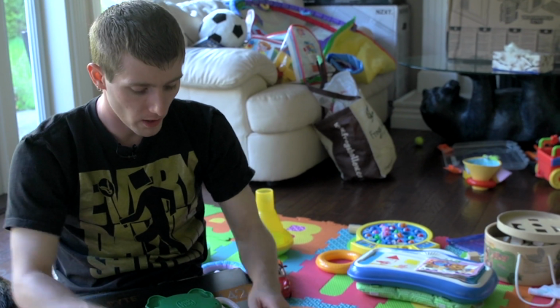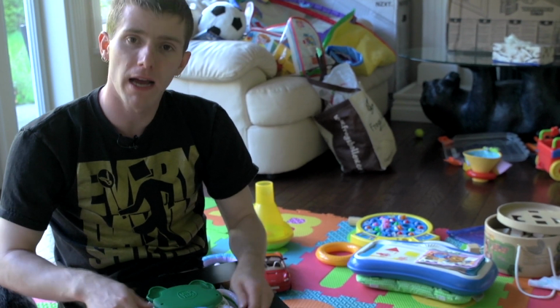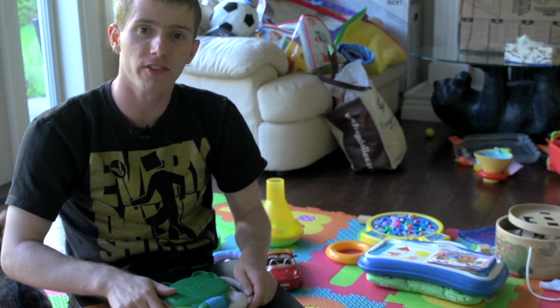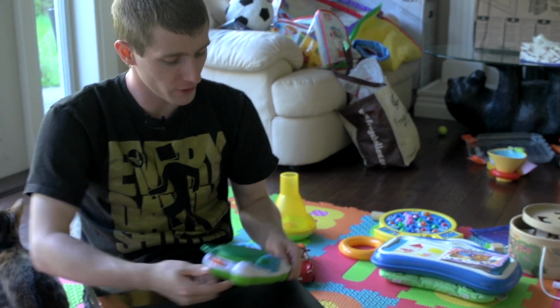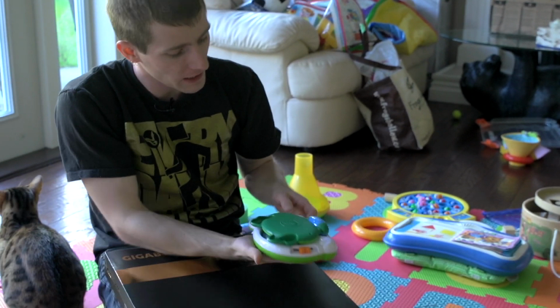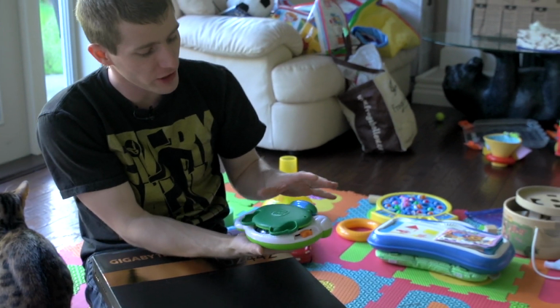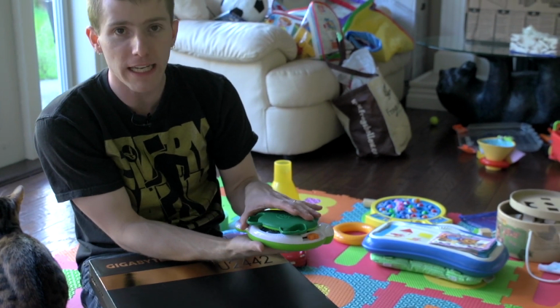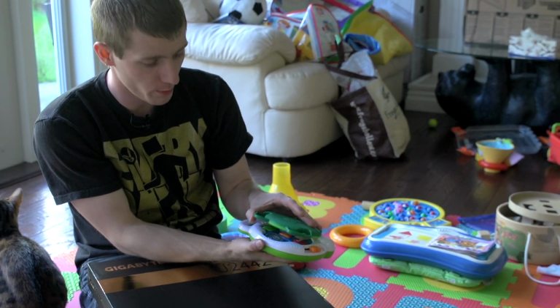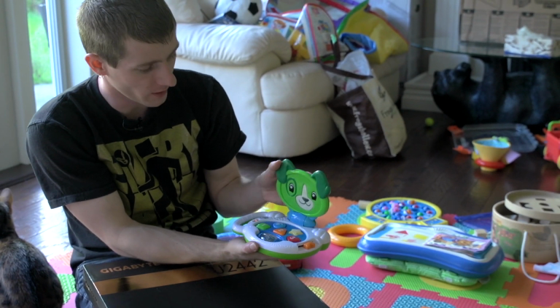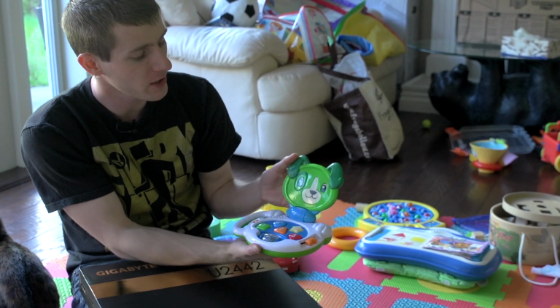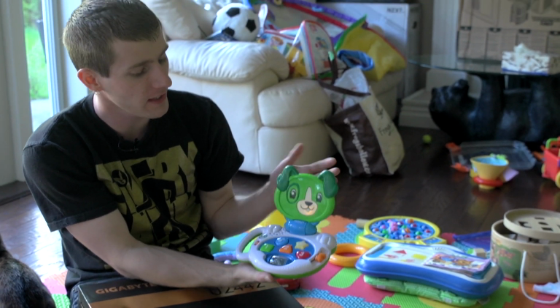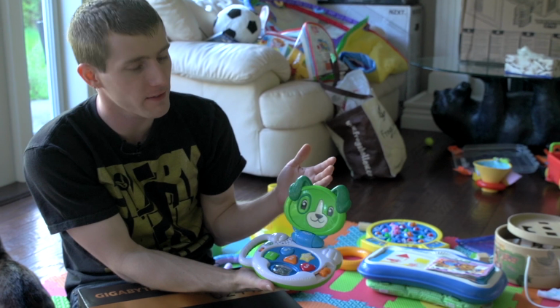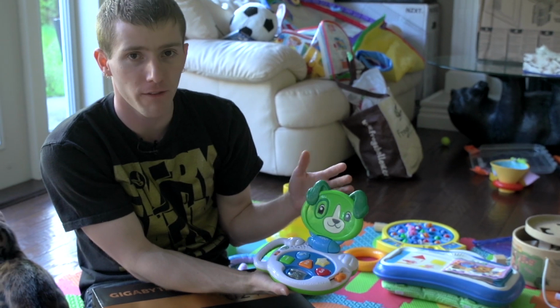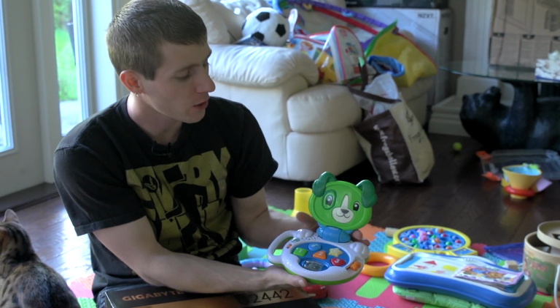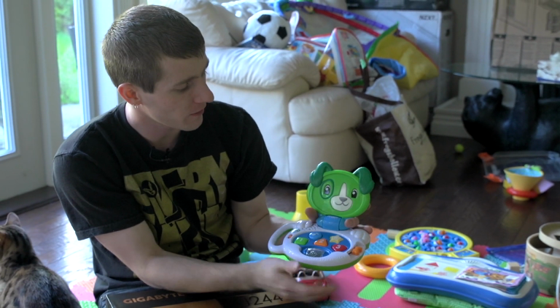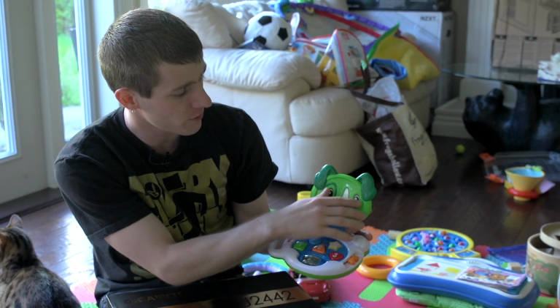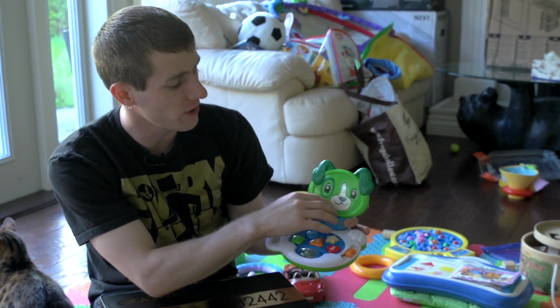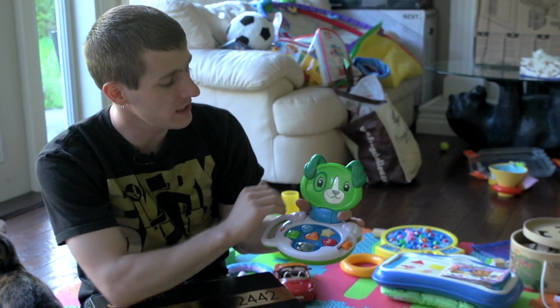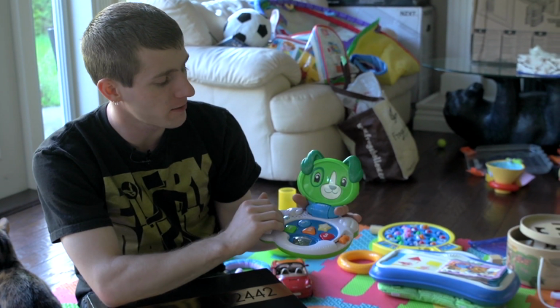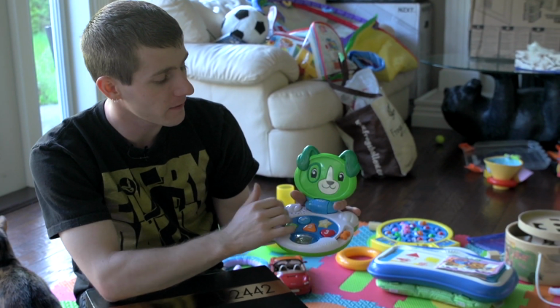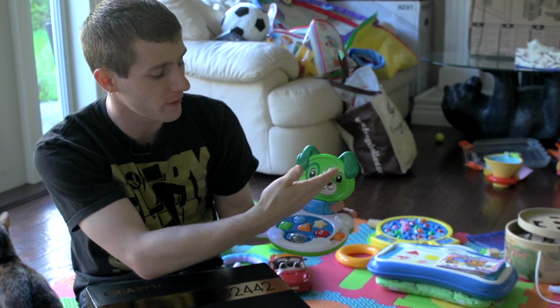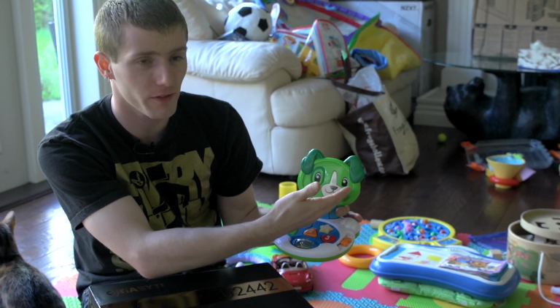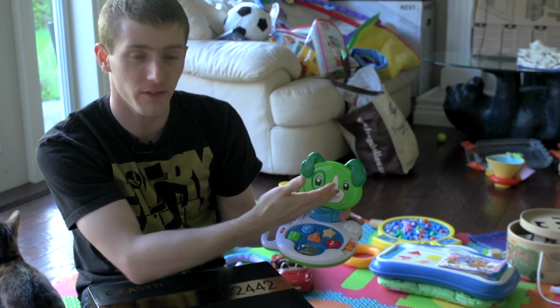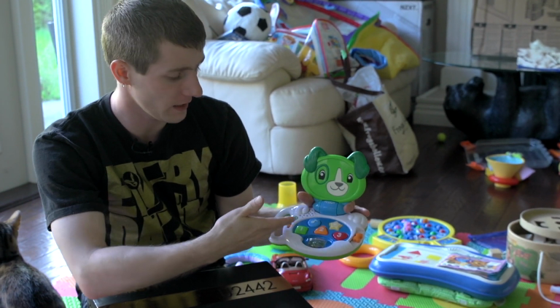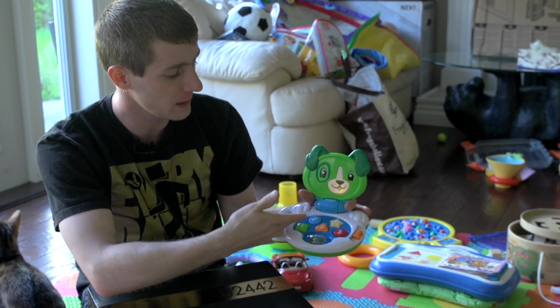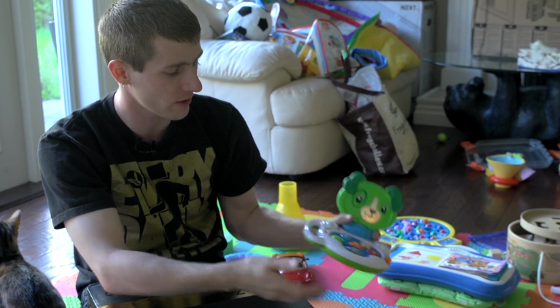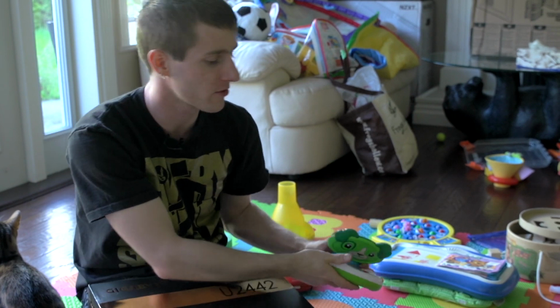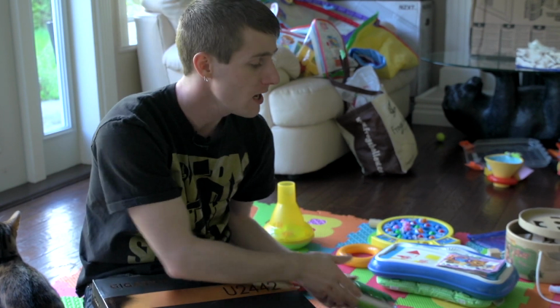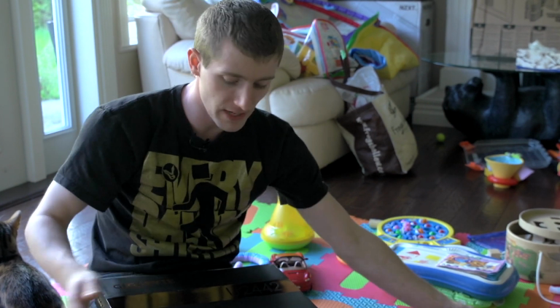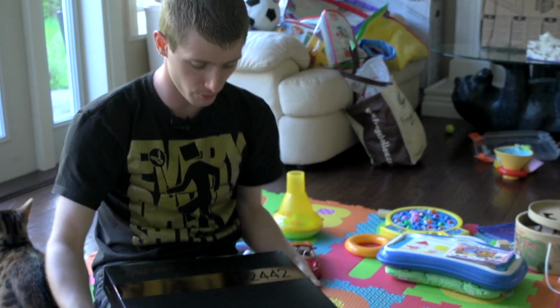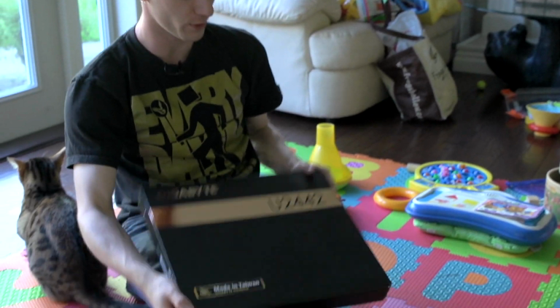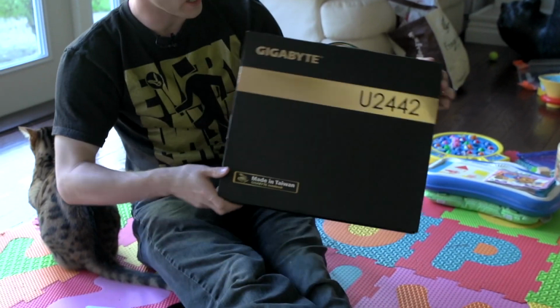Welcome to my unboxing and first look at a very unique notebook design. Now you can see that instead of going with a more traditional LCD display, they've gone with a dog's face for the leapfrog — no, I'm just kidding. We have an actual notebook to check out.